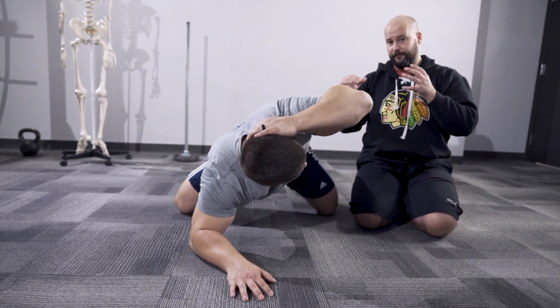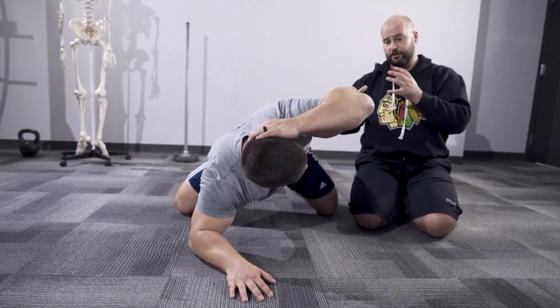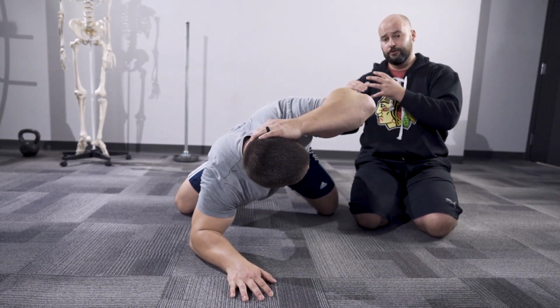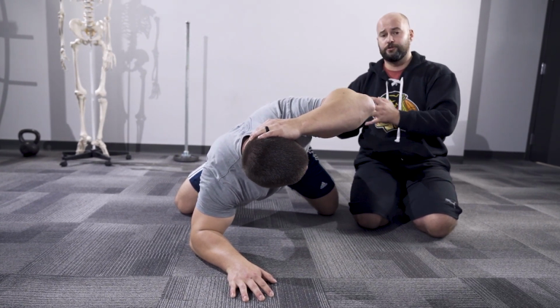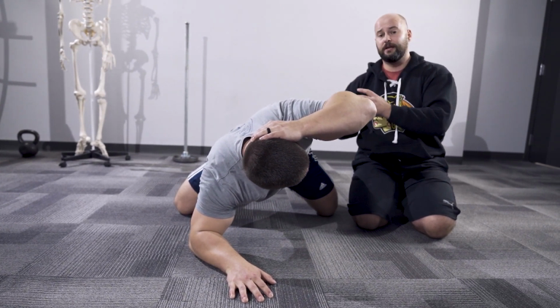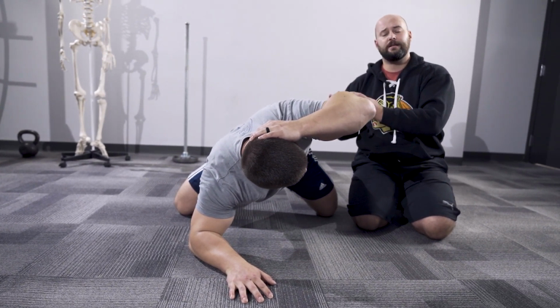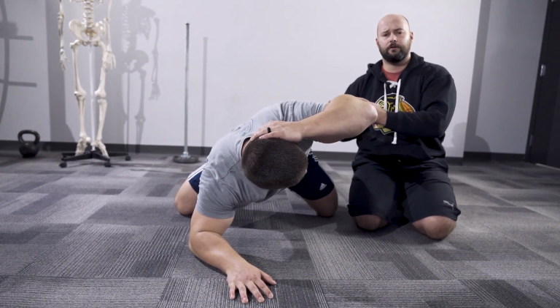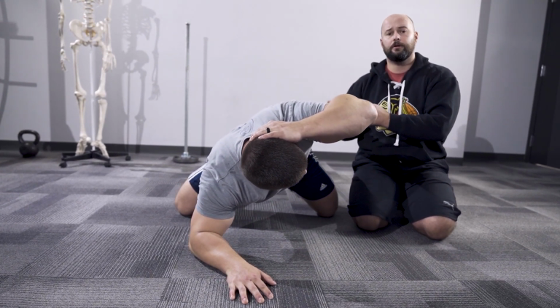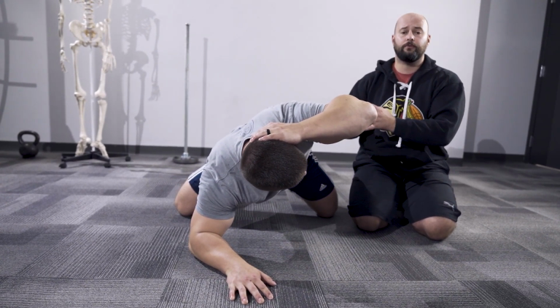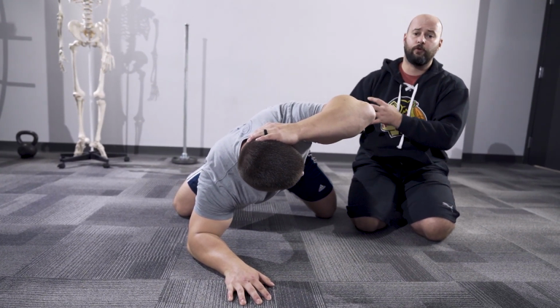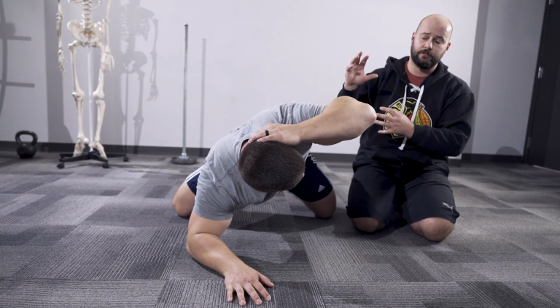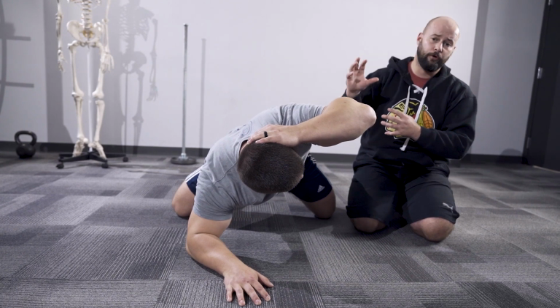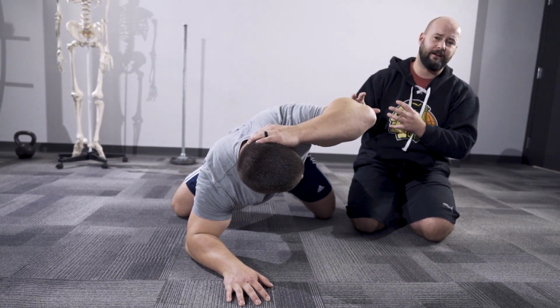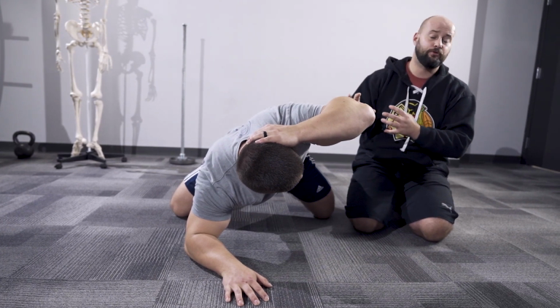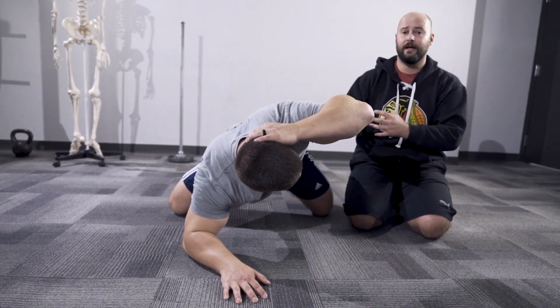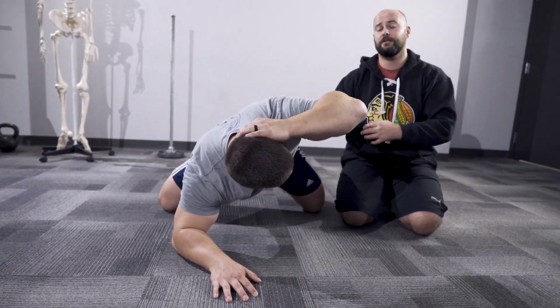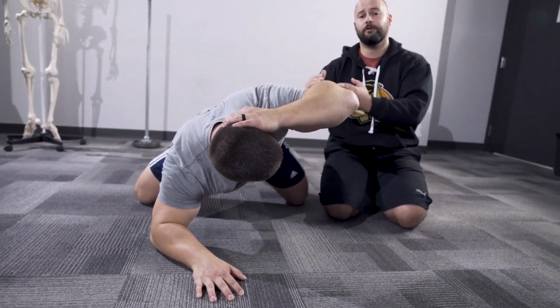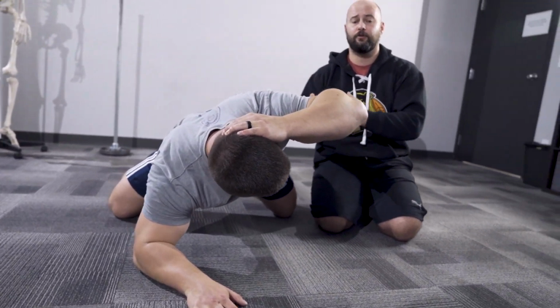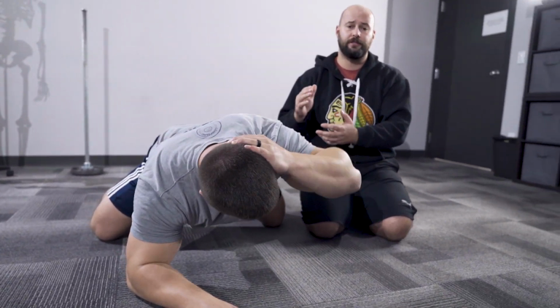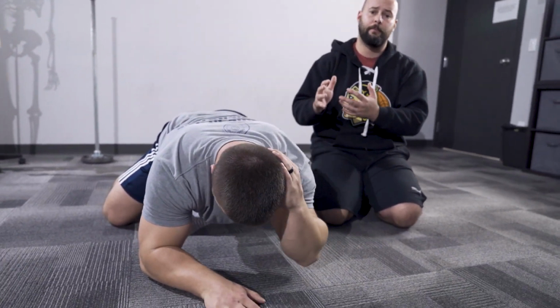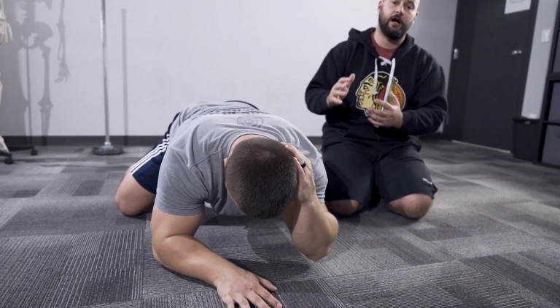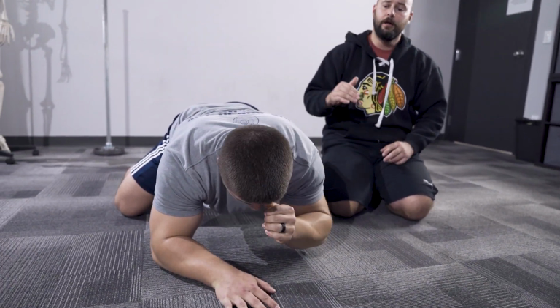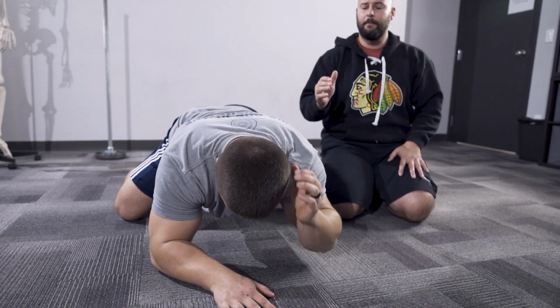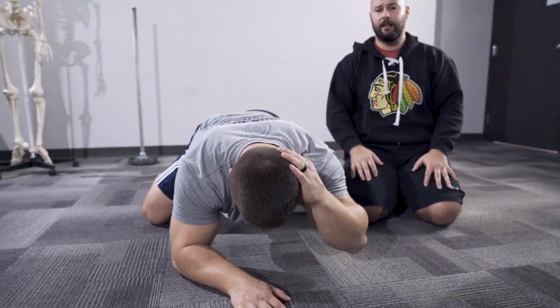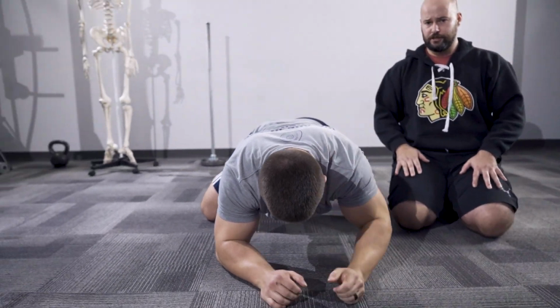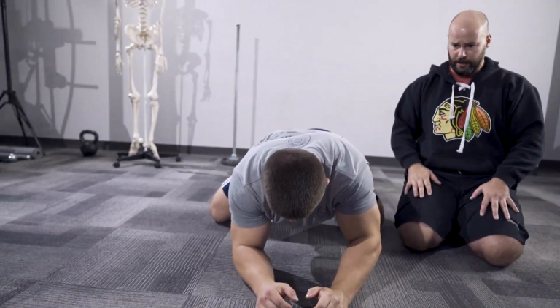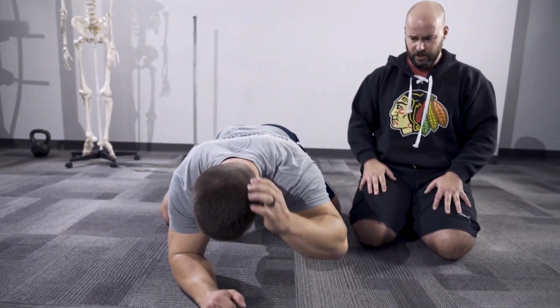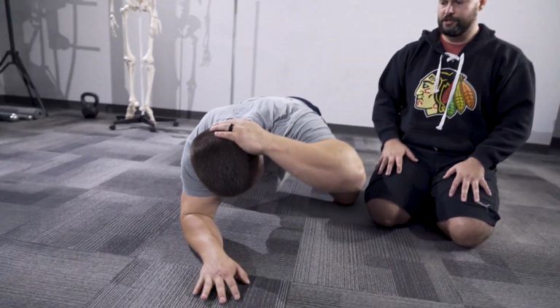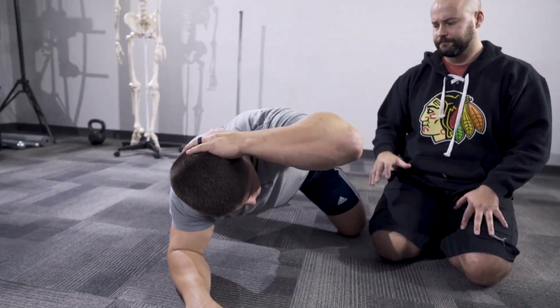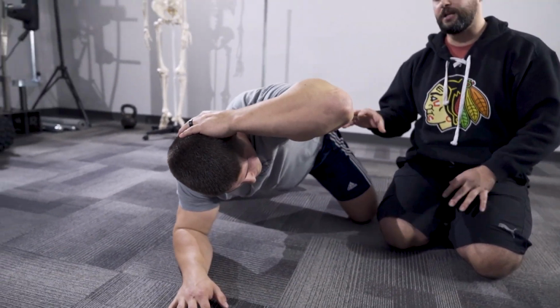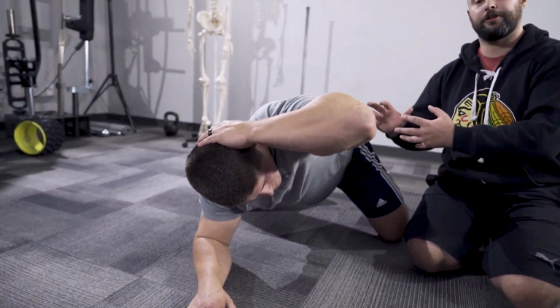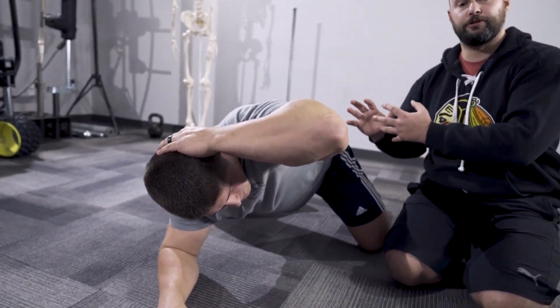If you're someone who's doing this drill, it's best to do it in a contract-relax format. He's going to hold for about a five to eight count and relax for about the same amount of time. Go ahead and get back into that top position, Brandon.